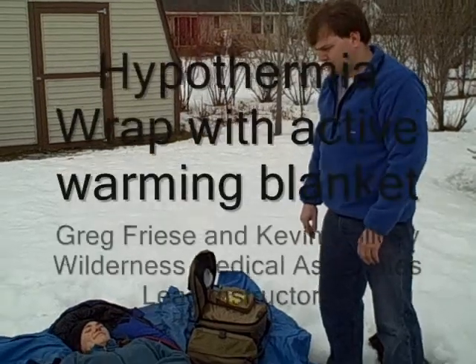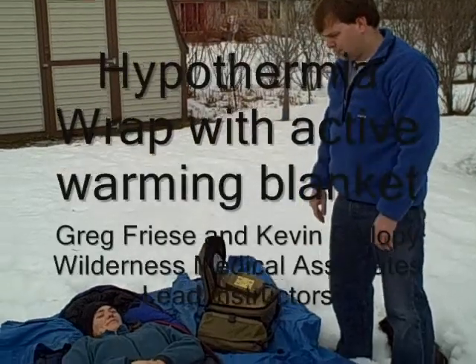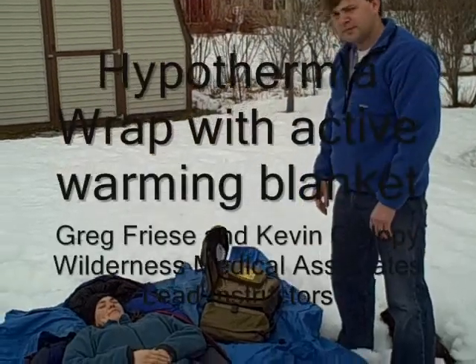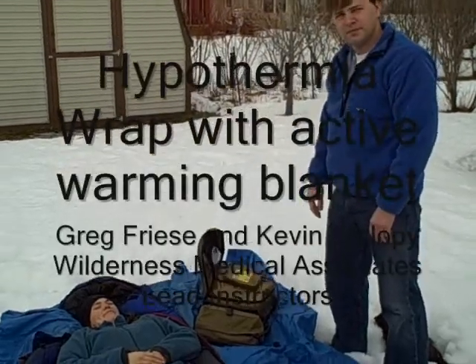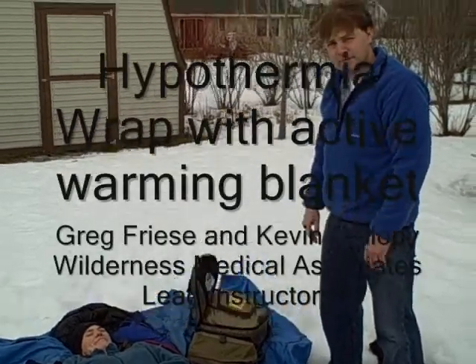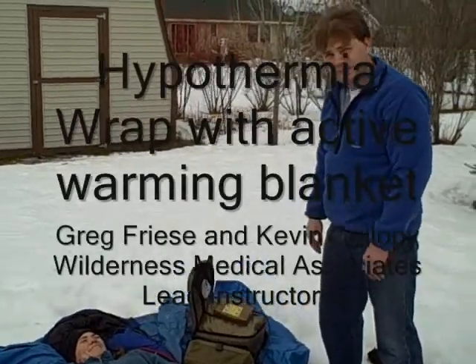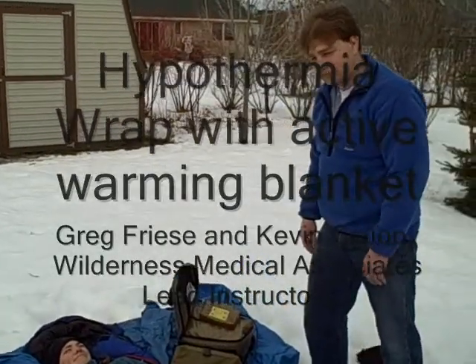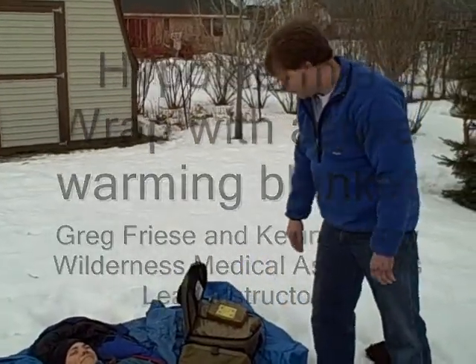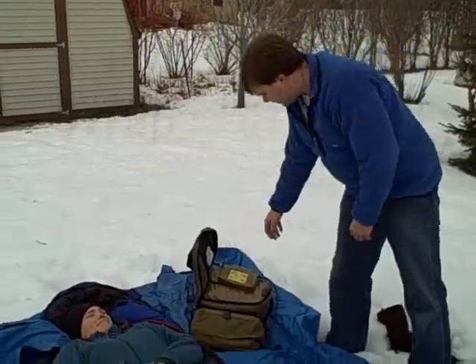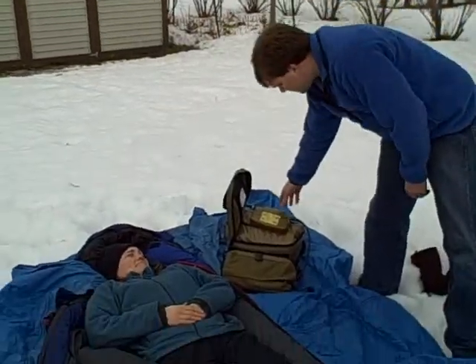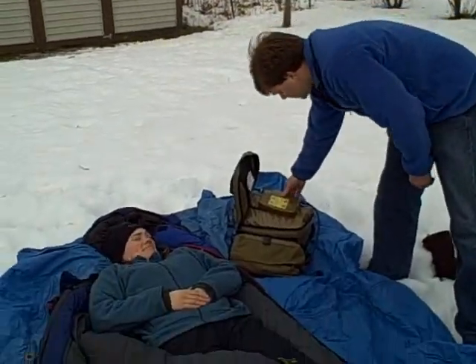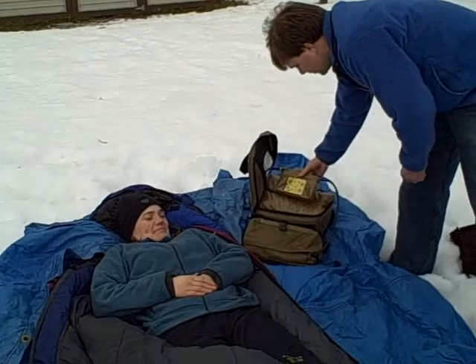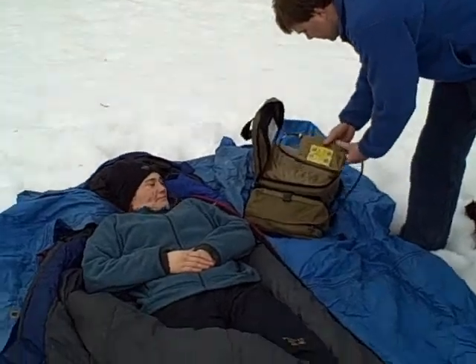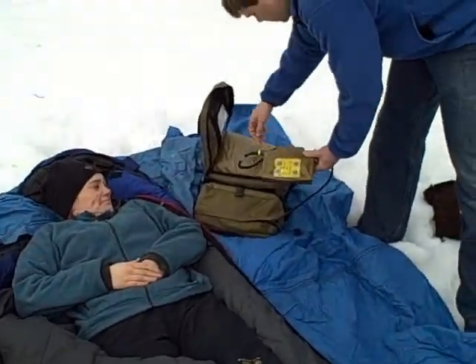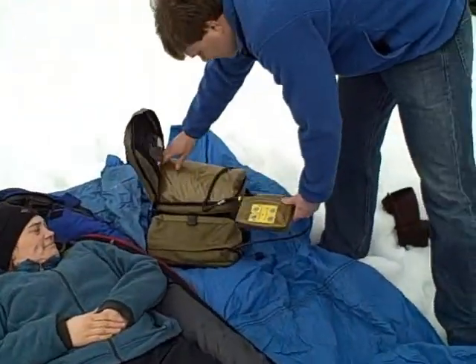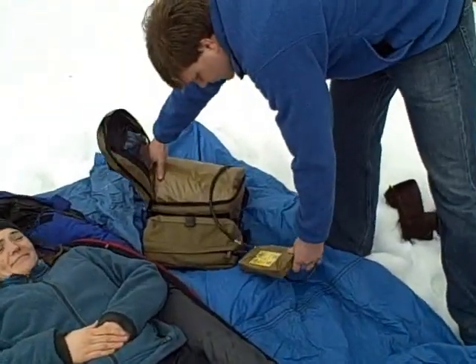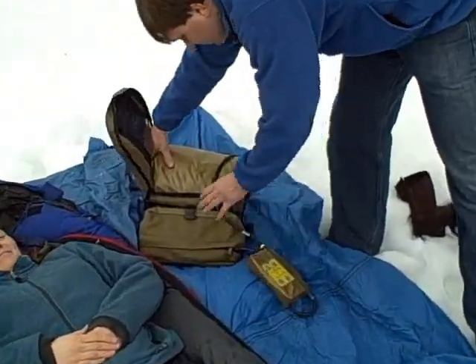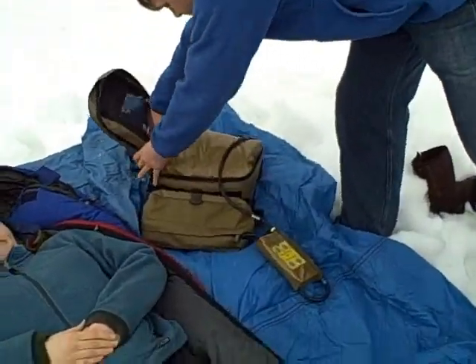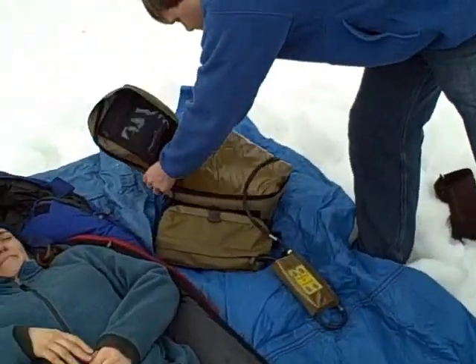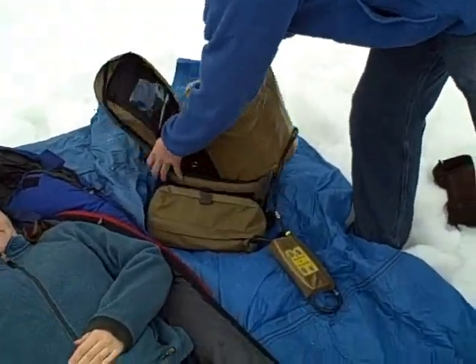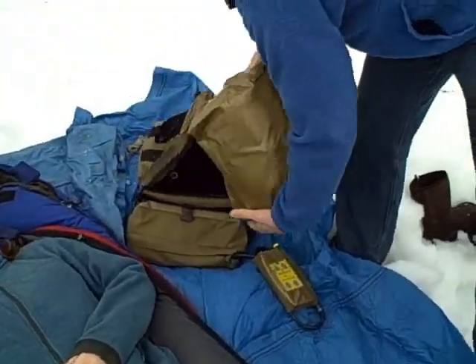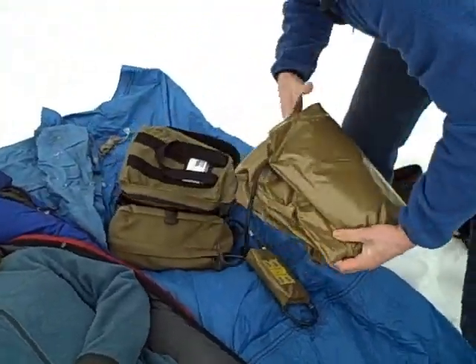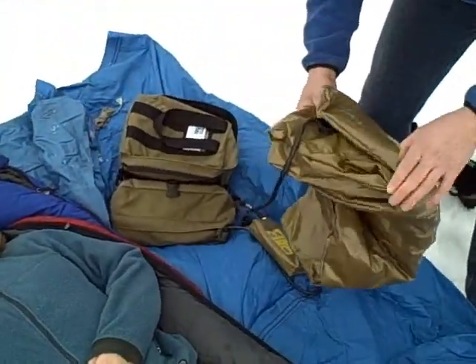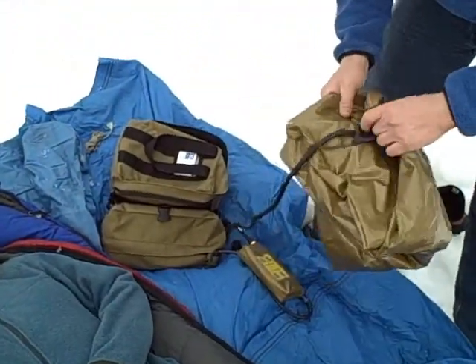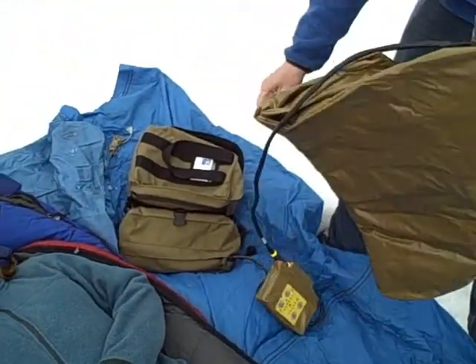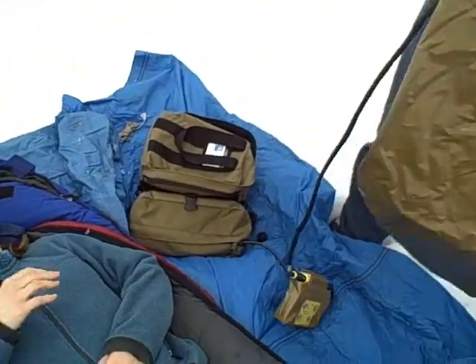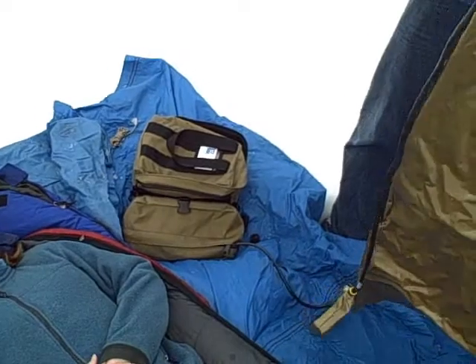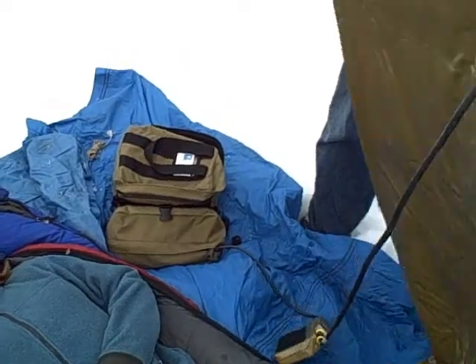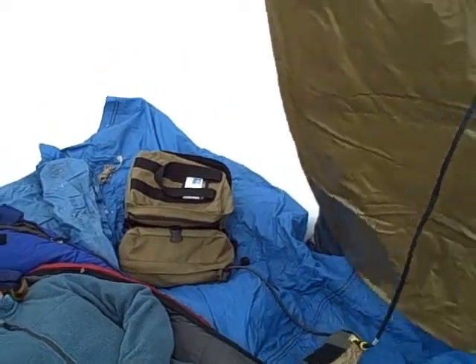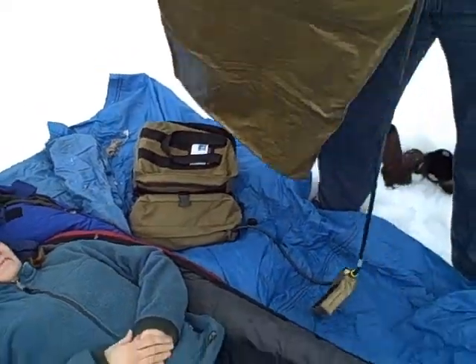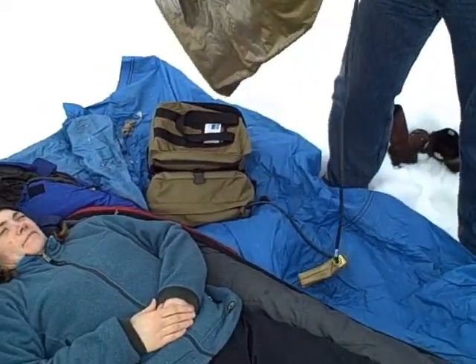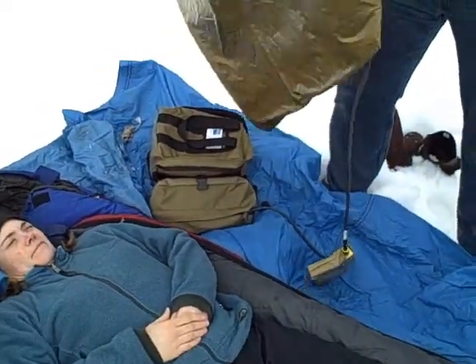This time we're going to add something extra to our HypoWrap. That's Kevin, Amanda, and I'm Greg. What Kevin's done is a mini Rescue Foreman Blanket from RG Medical Diagnostics.